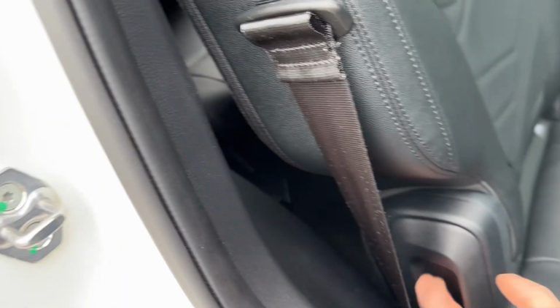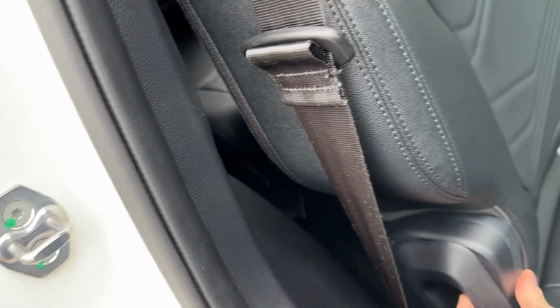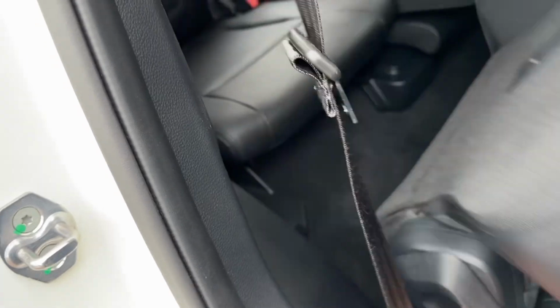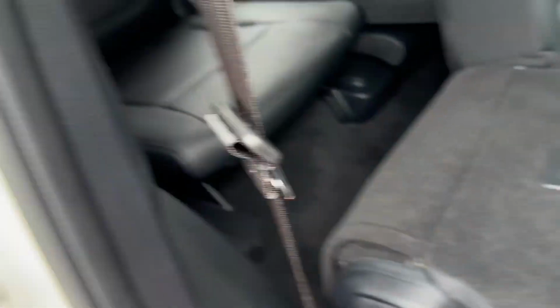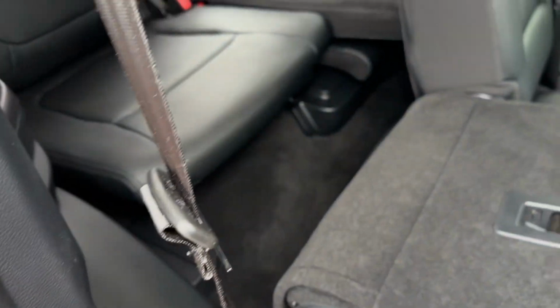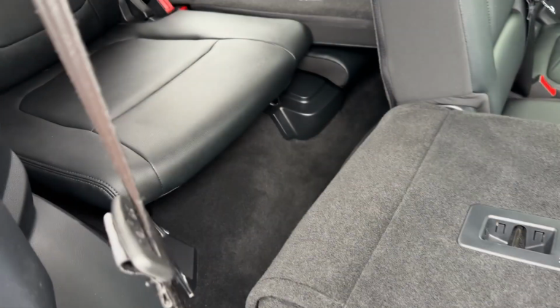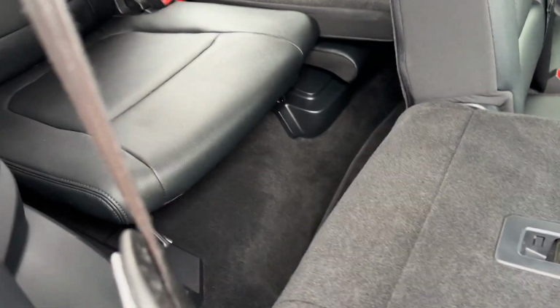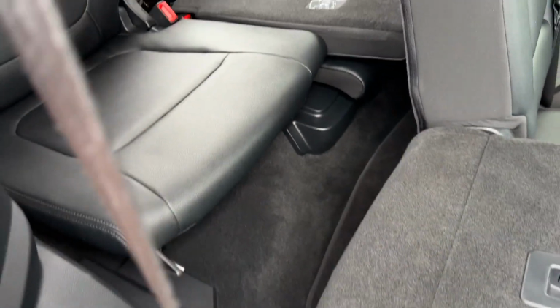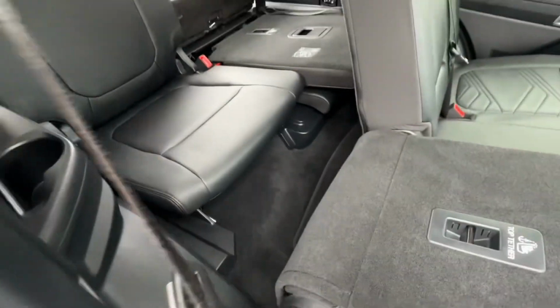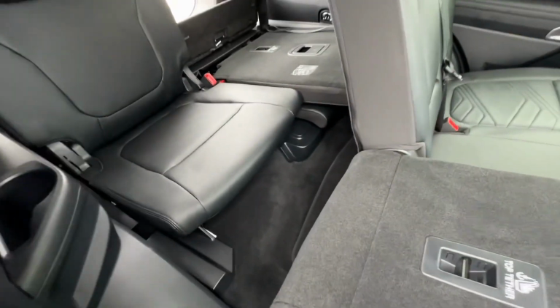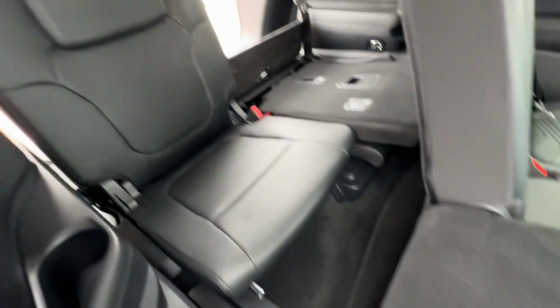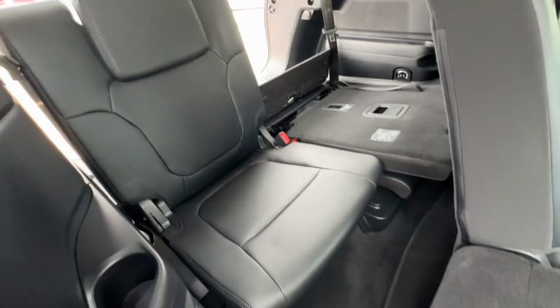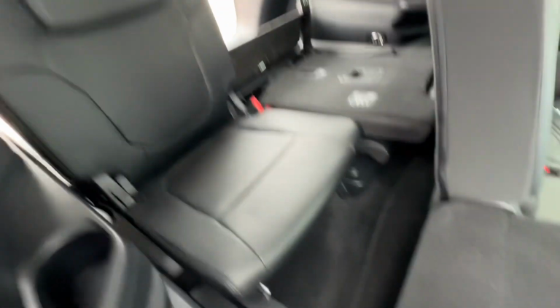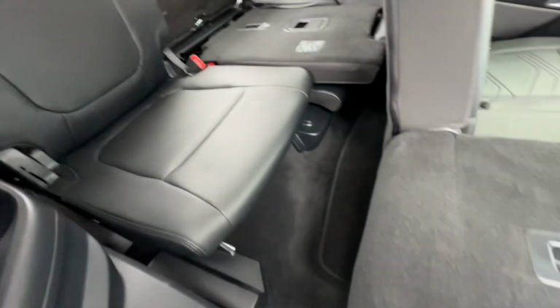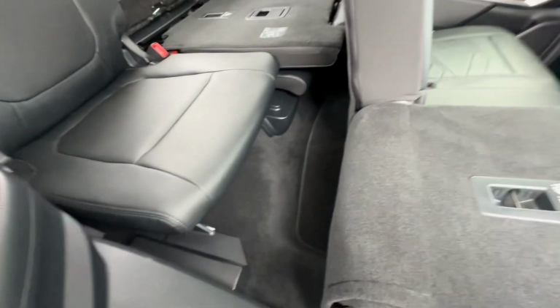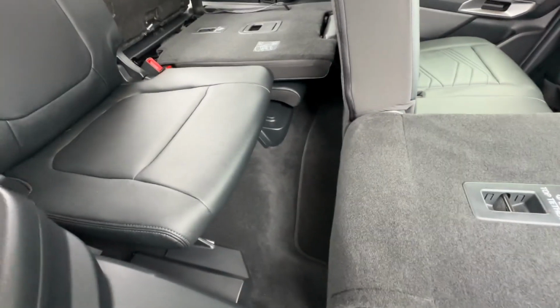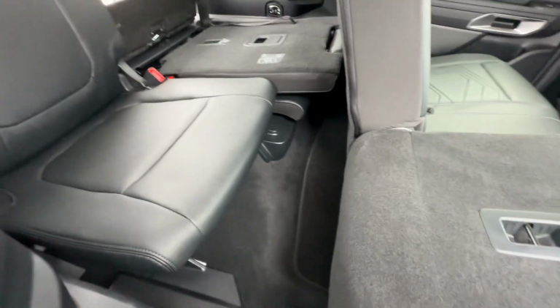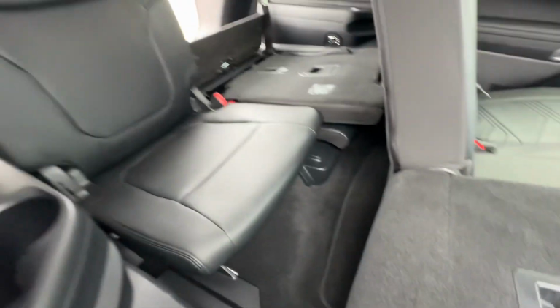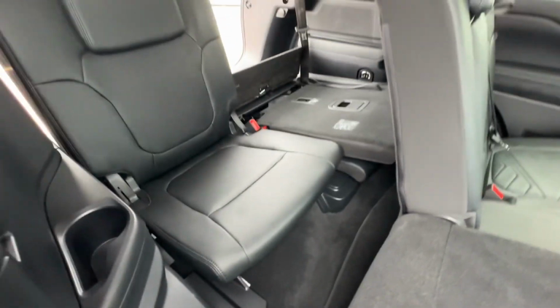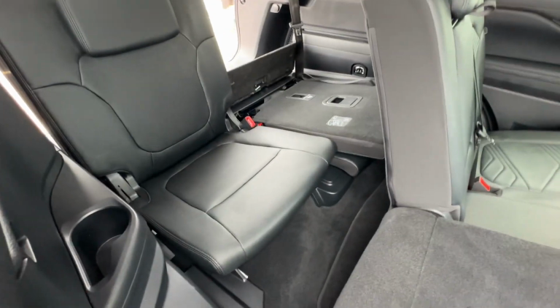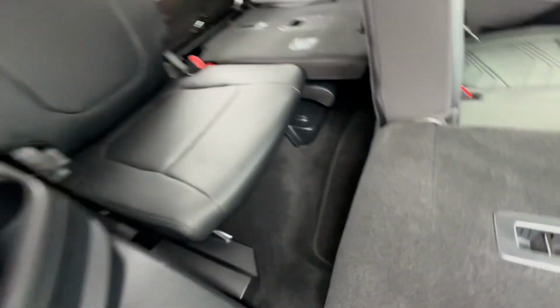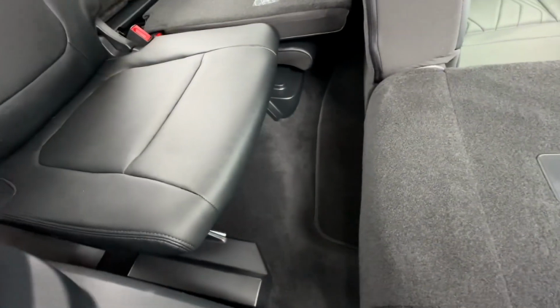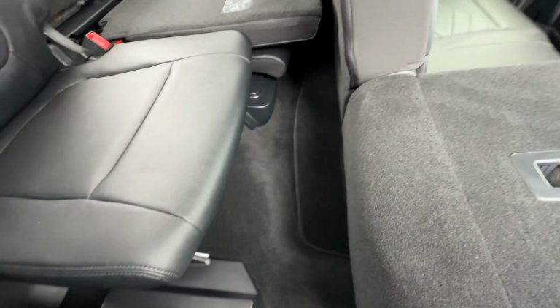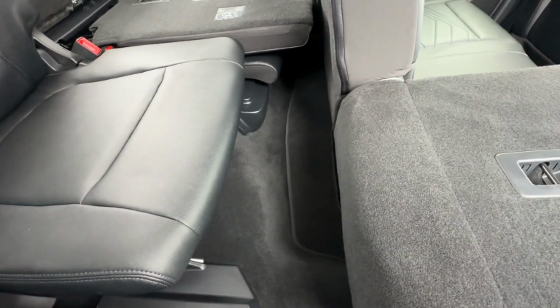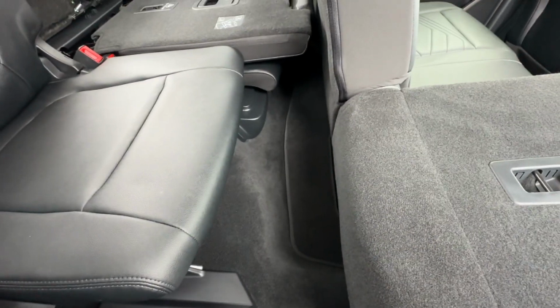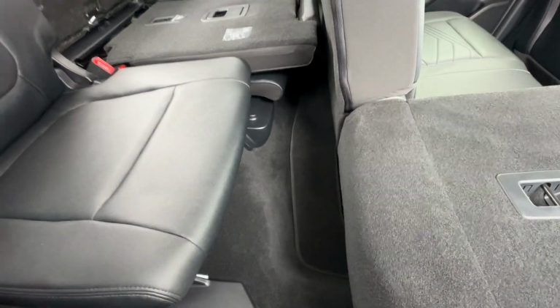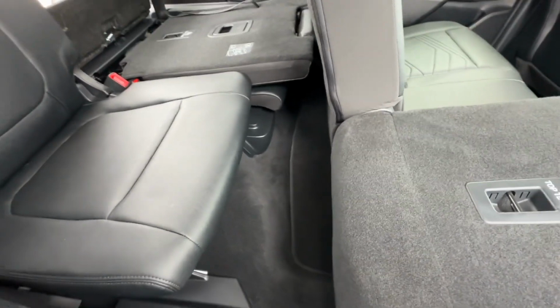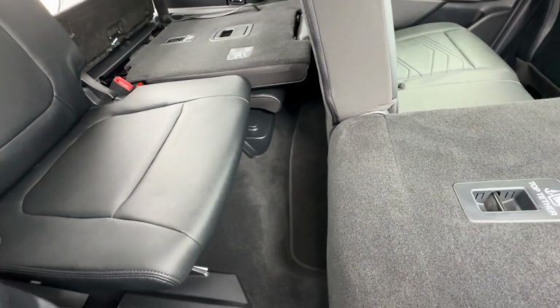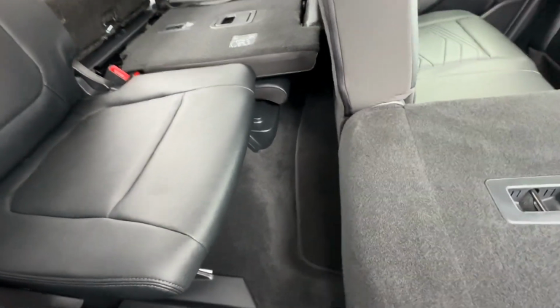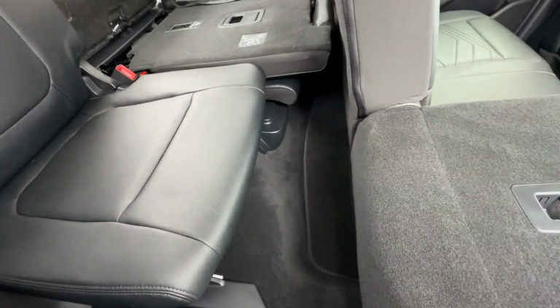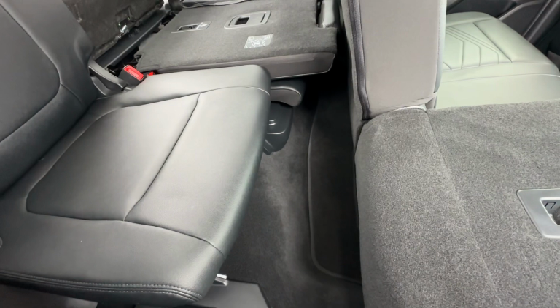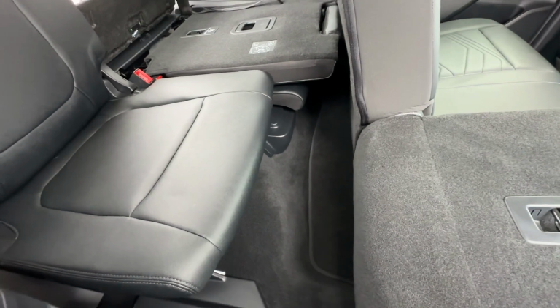If I fold this forwards, depending on how big the kids are, you can fit in here as an adult. But I know you do have a Sorento, so you're probably comparing to that and the Palisade.